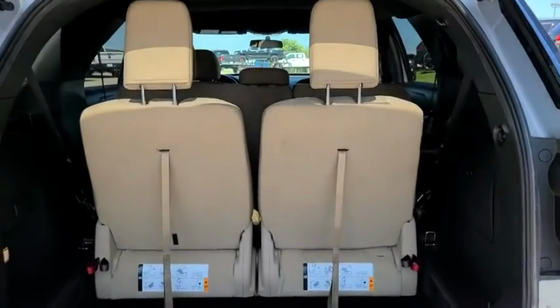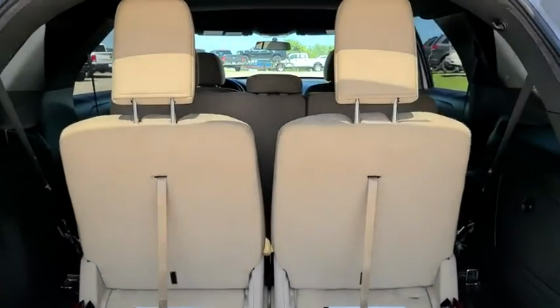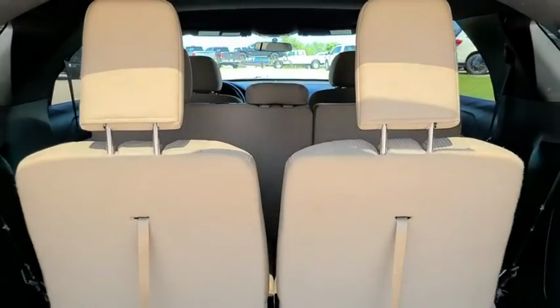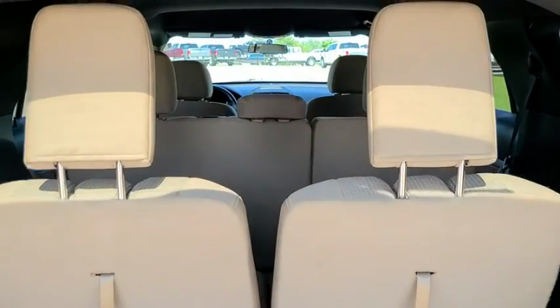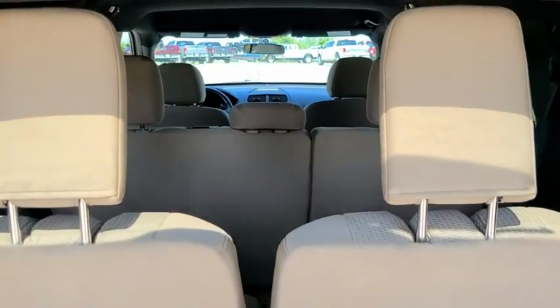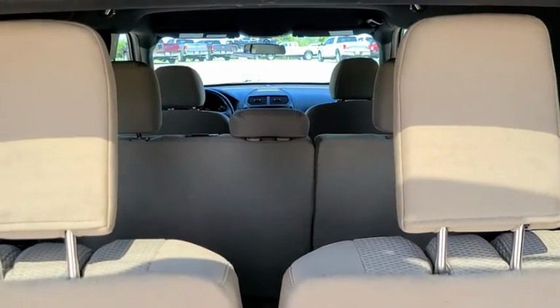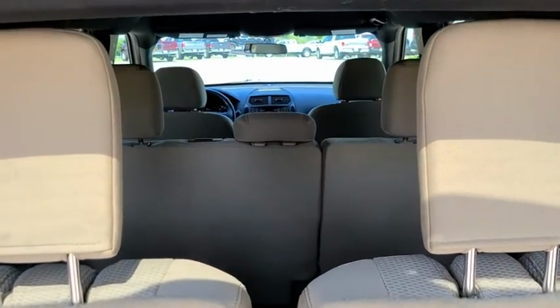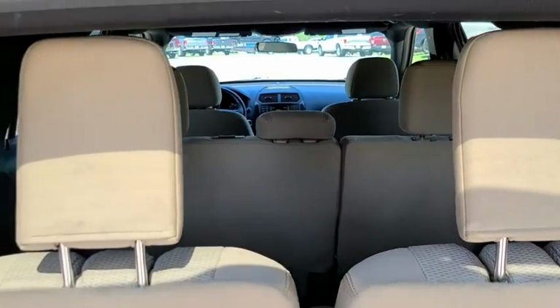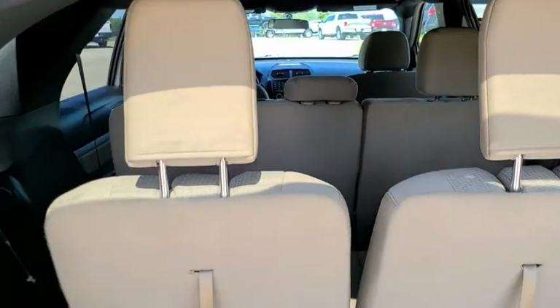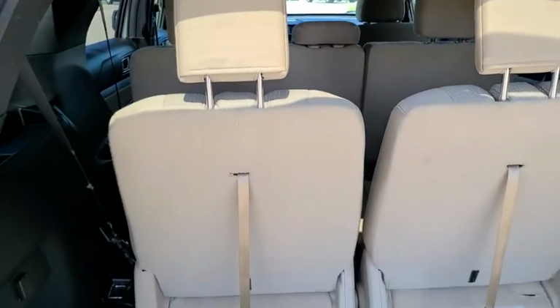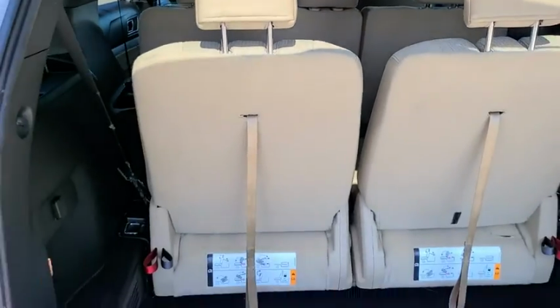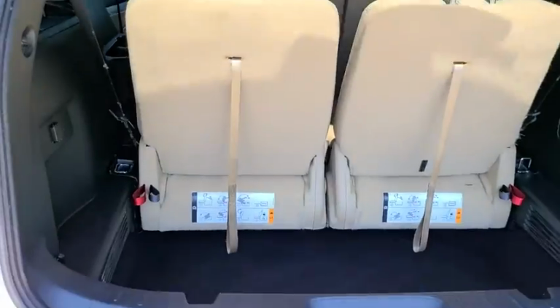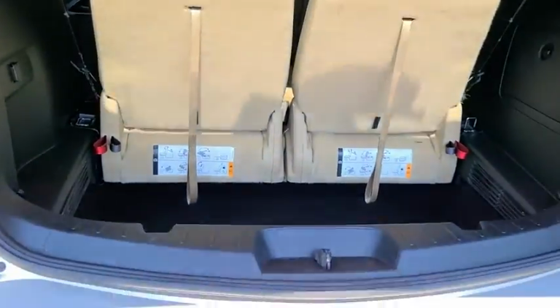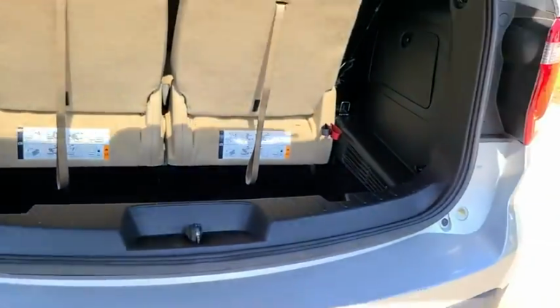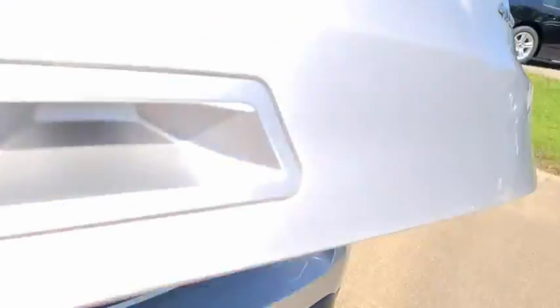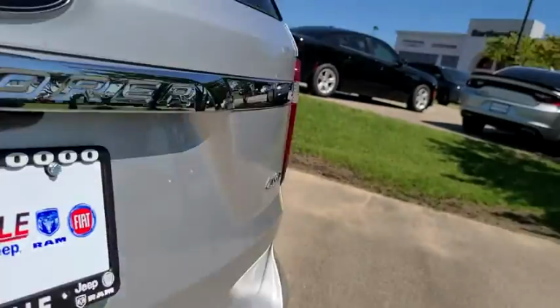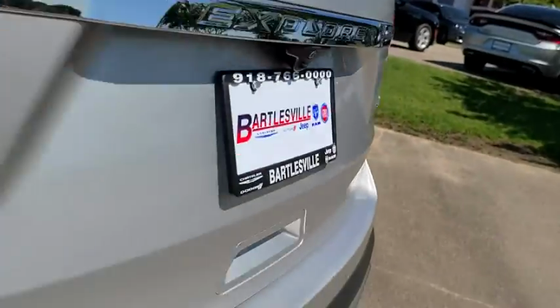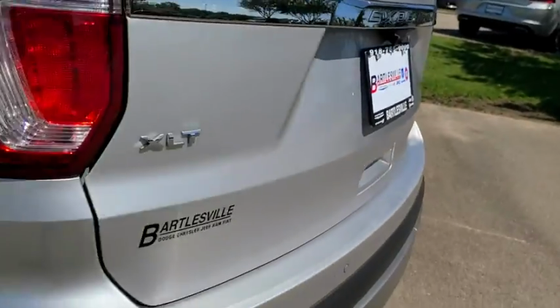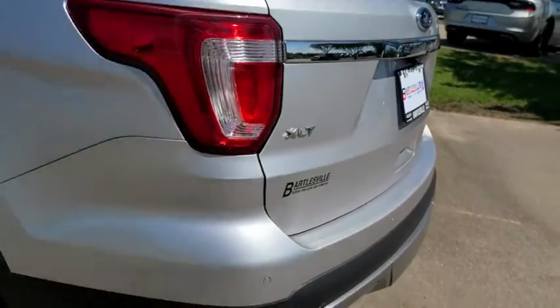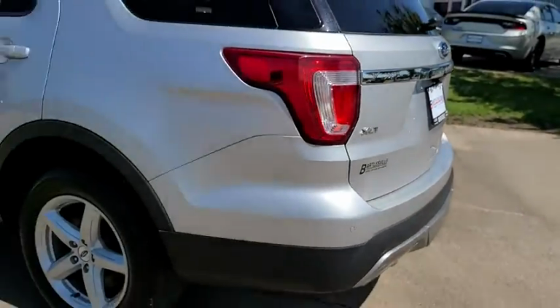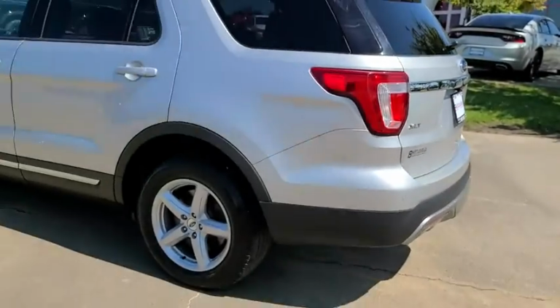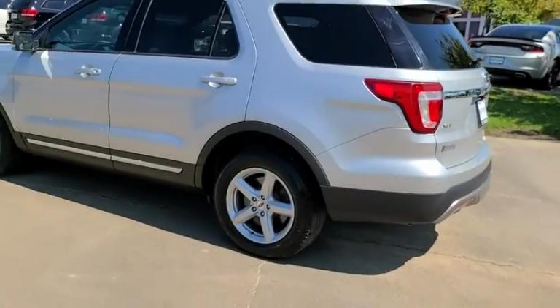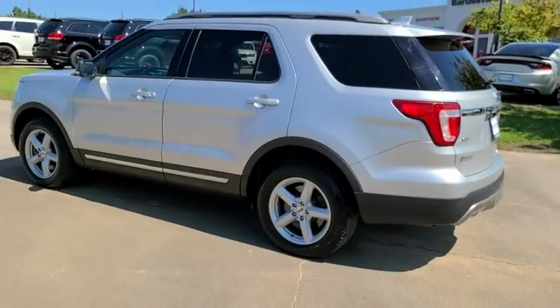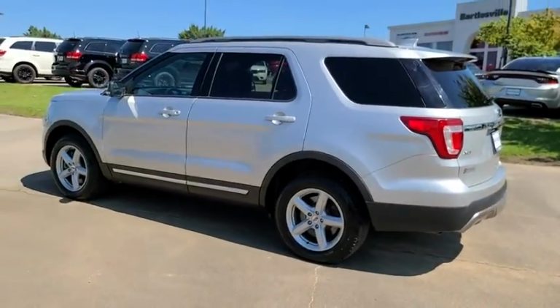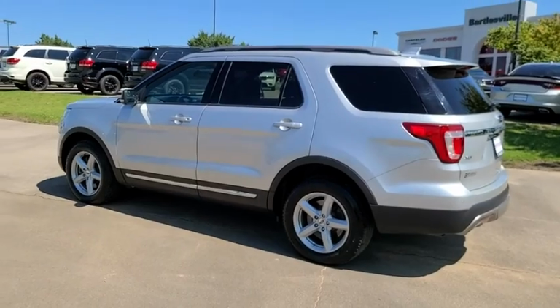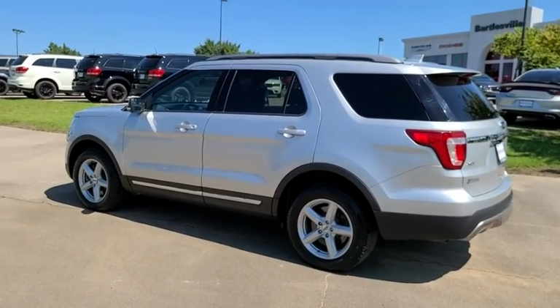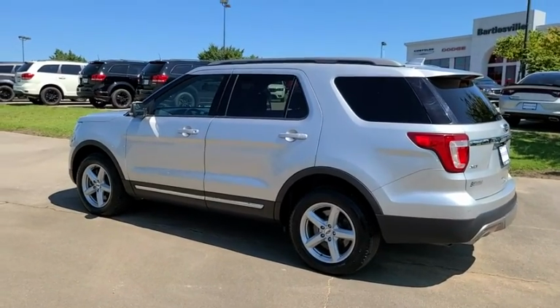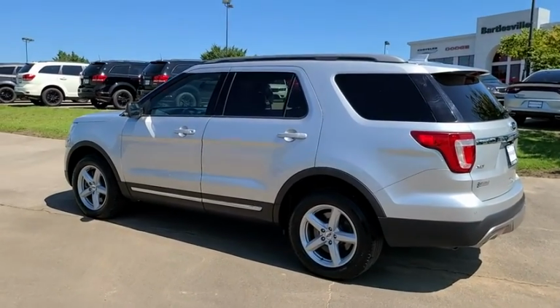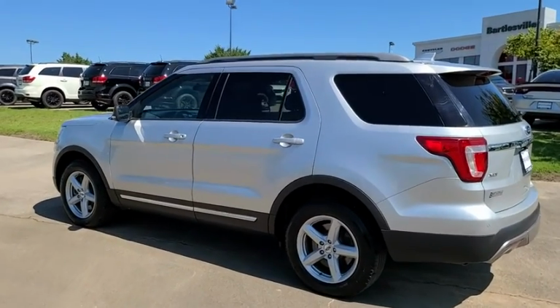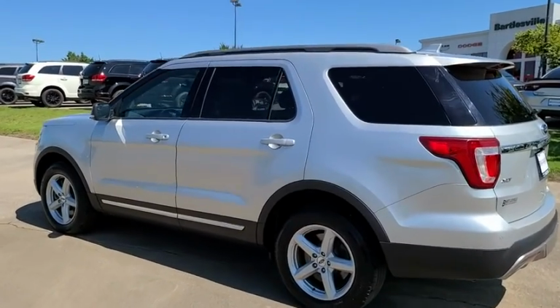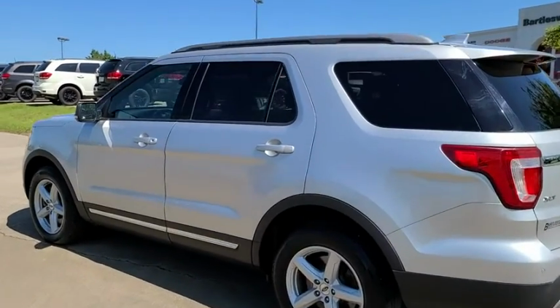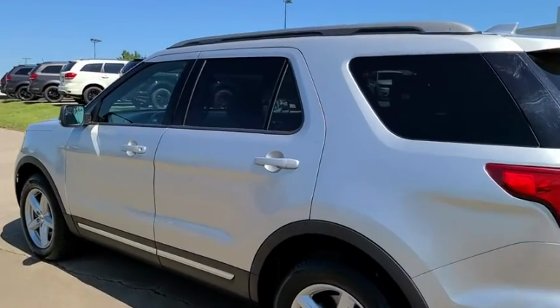Rear window defroster, trip computer, power windows, compass, security system, electronic stability control, fog lights, overhead console, remote keyless entry, panic alarm, brake assist.